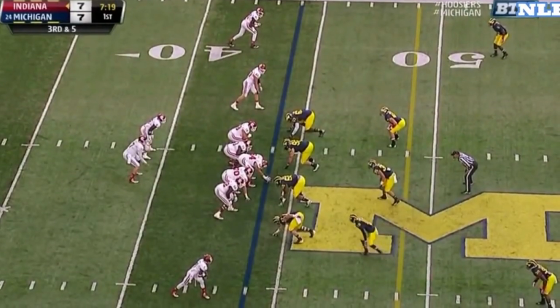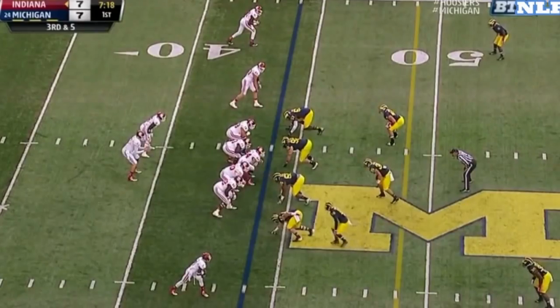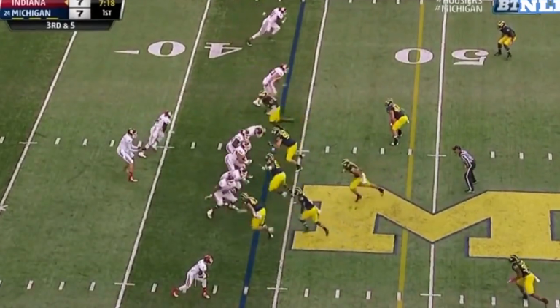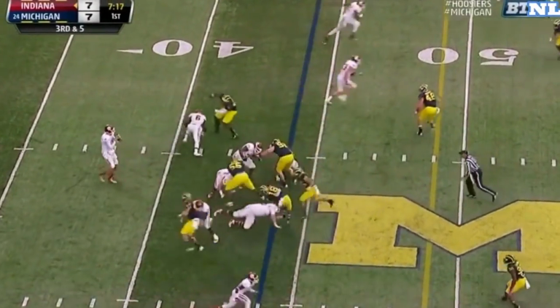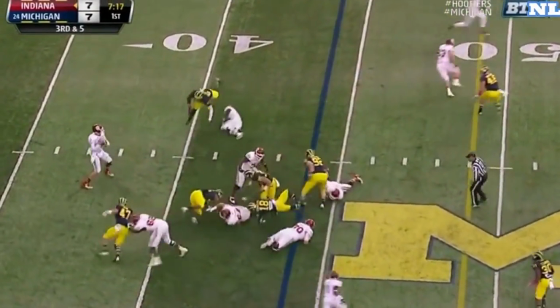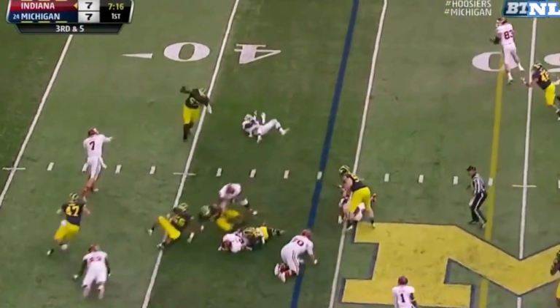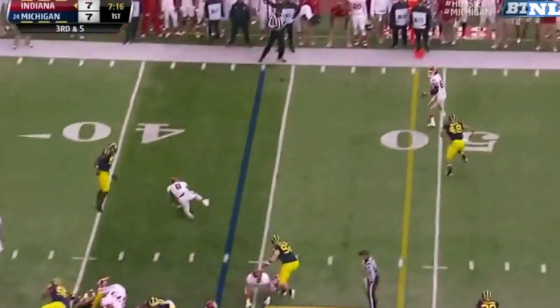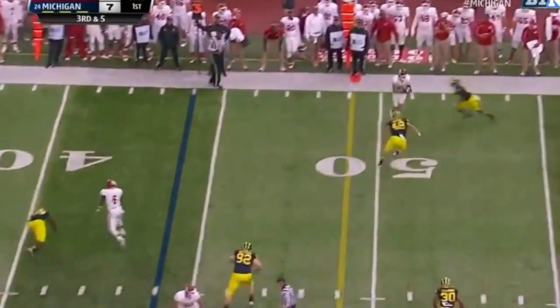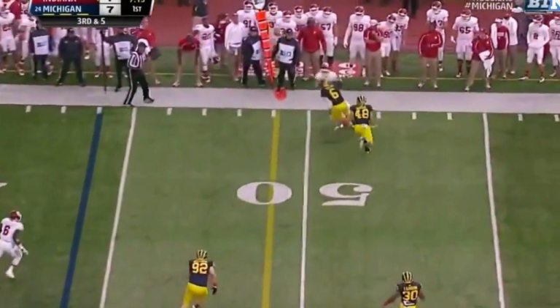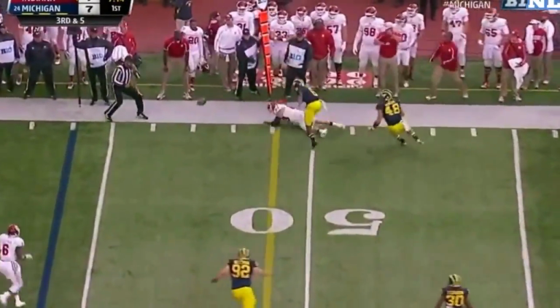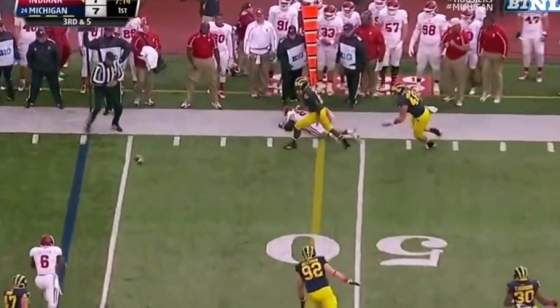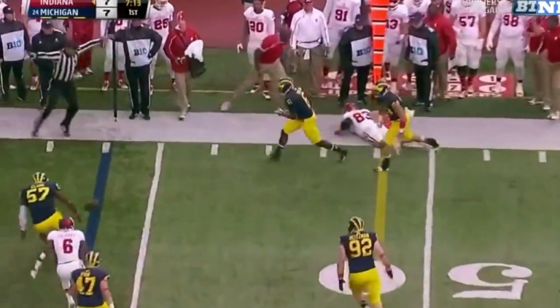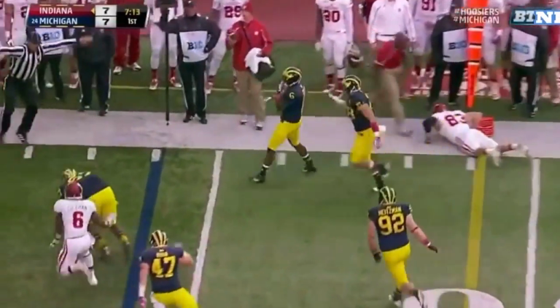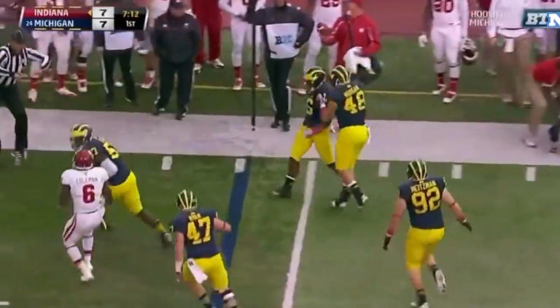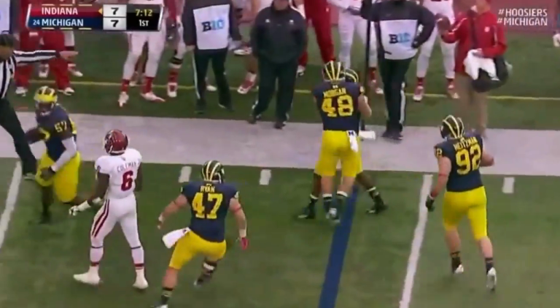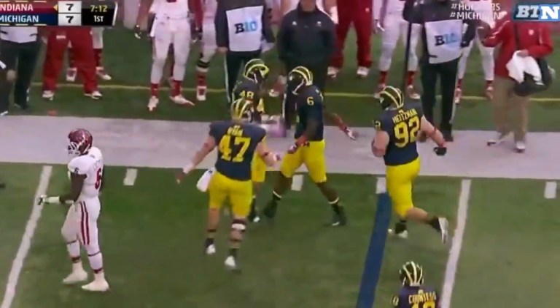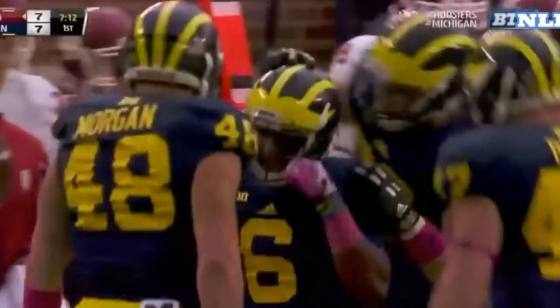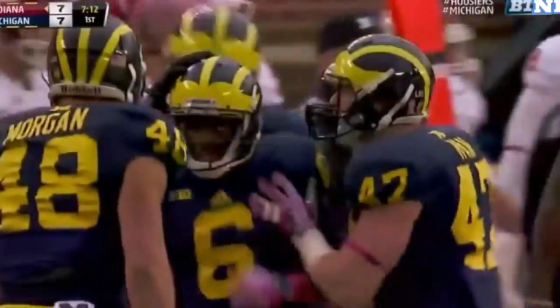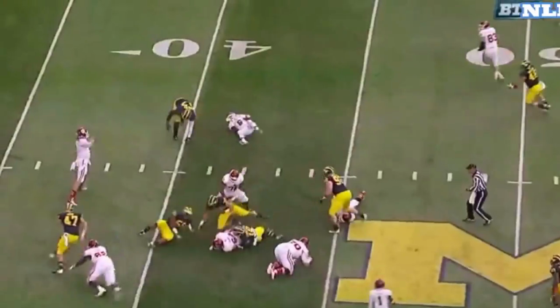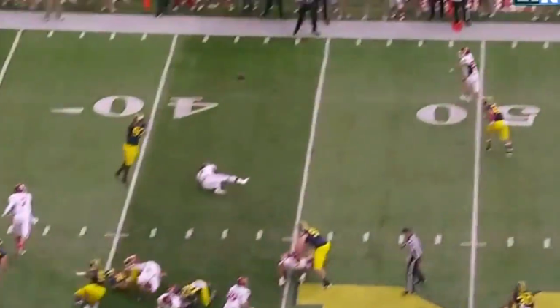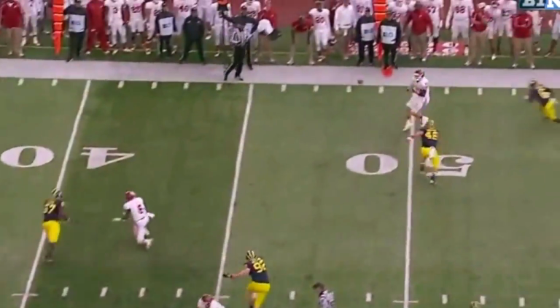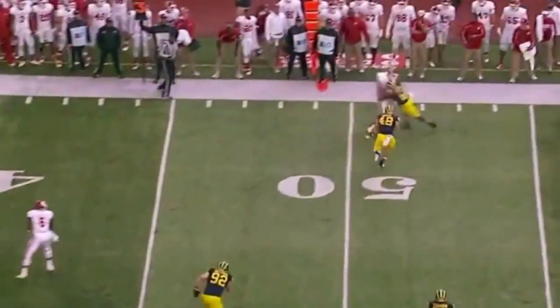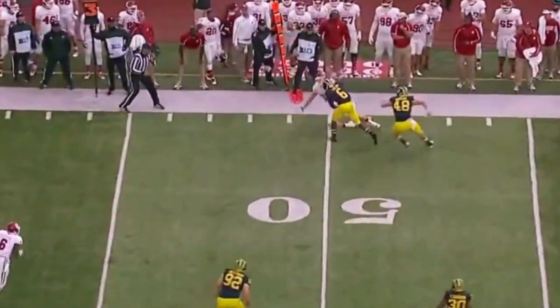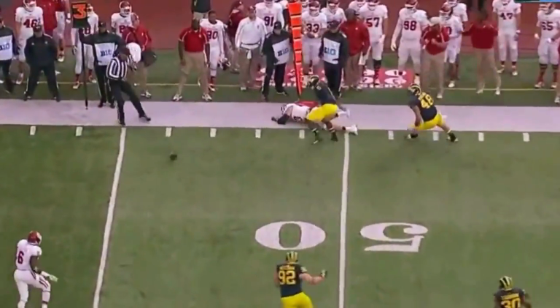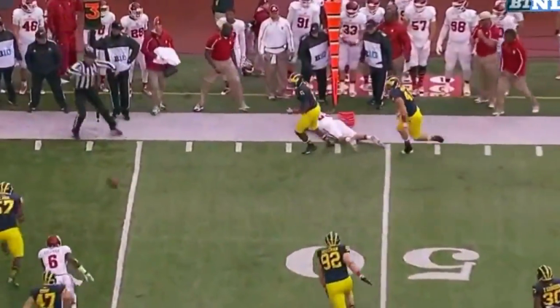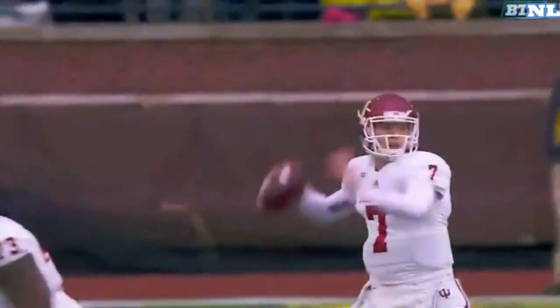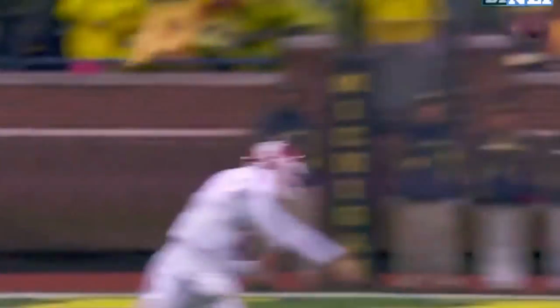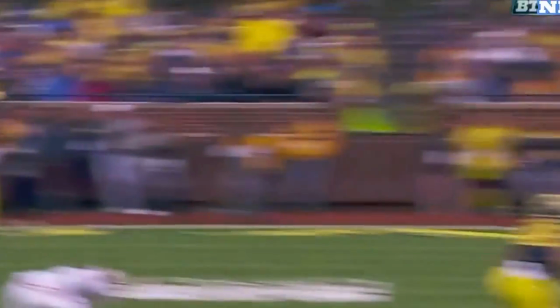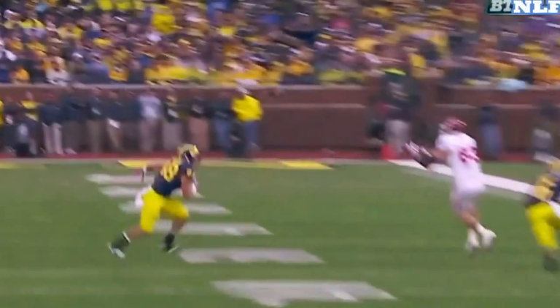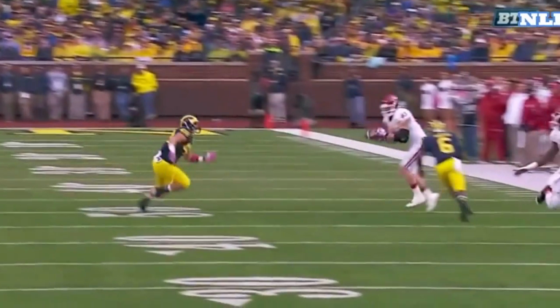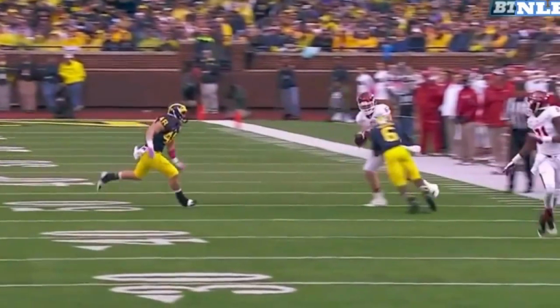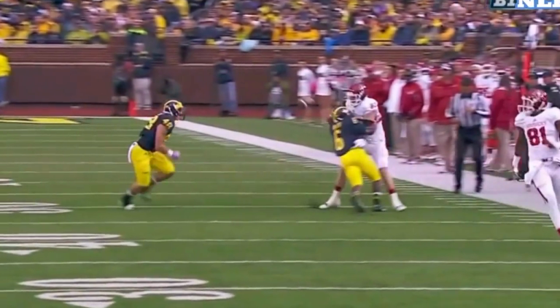Jake Ryan in his second game back, coming in off the edge, and the pass is broken up with a hard hit by Taylor. We gotta do pitch and catch, but they gotta hold on to it. I don't care what kind of football you play — it's still a contact sport.